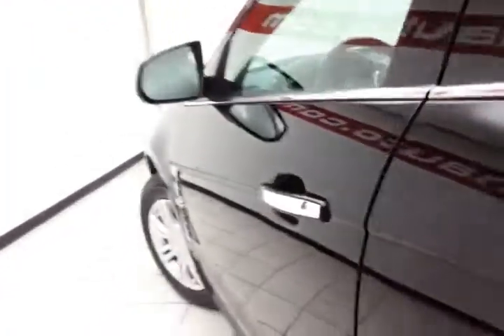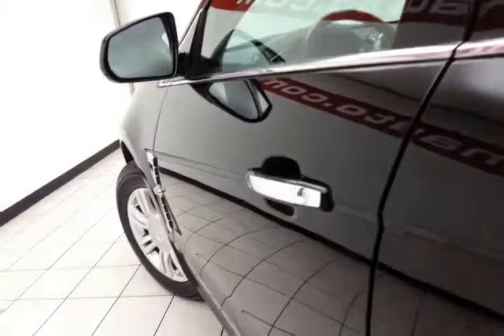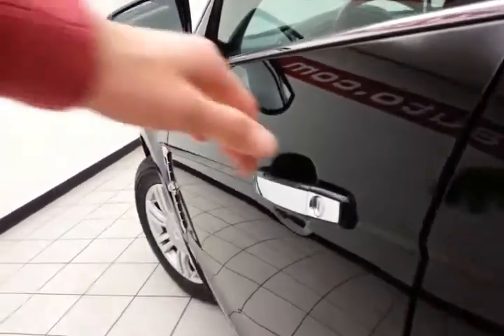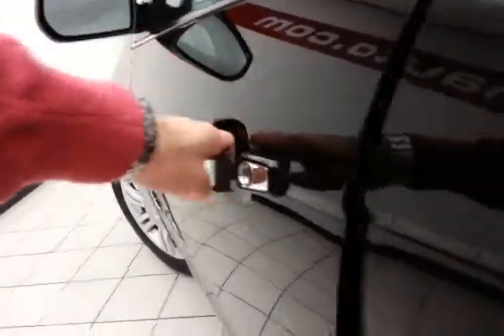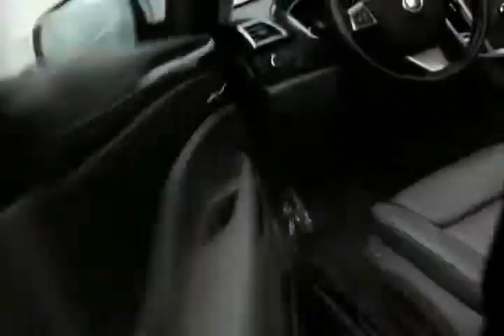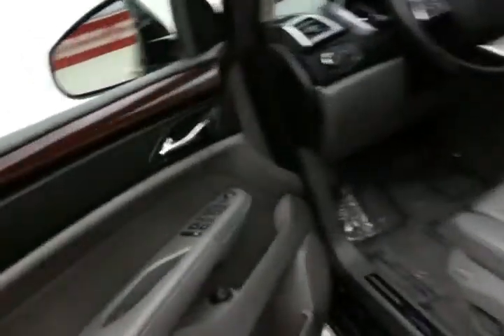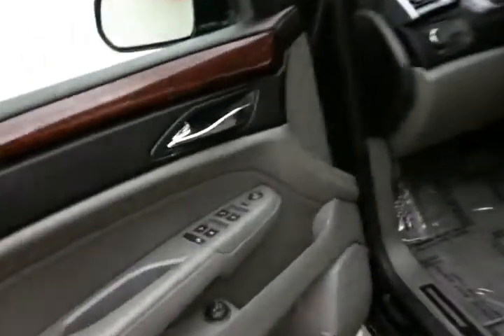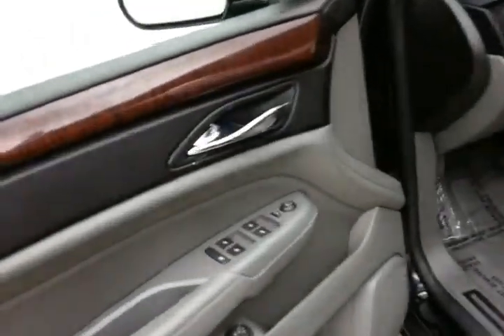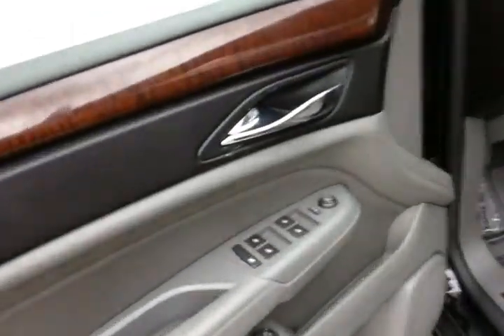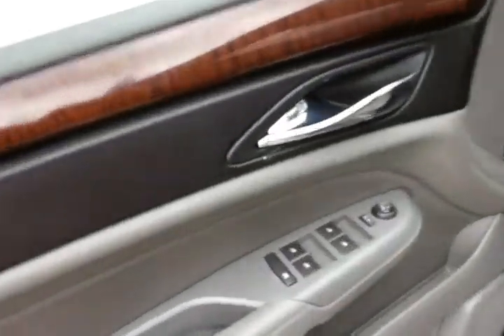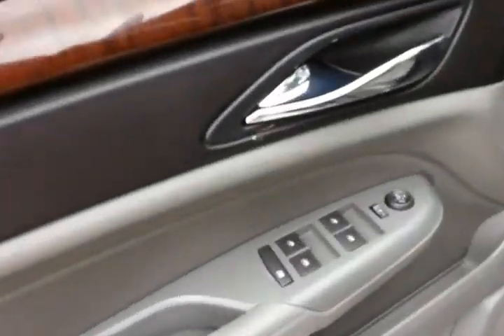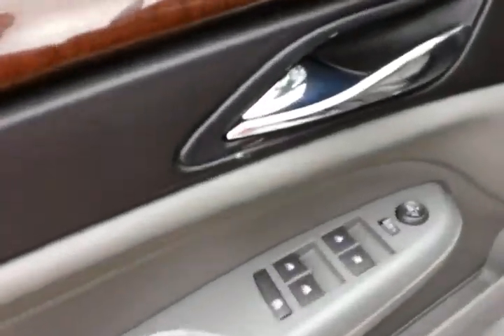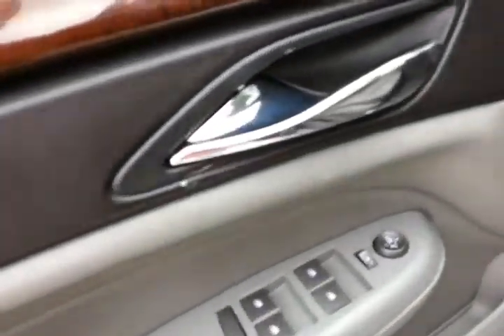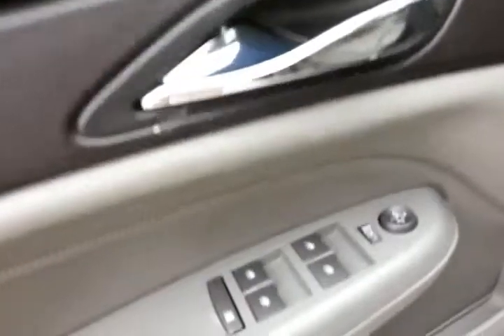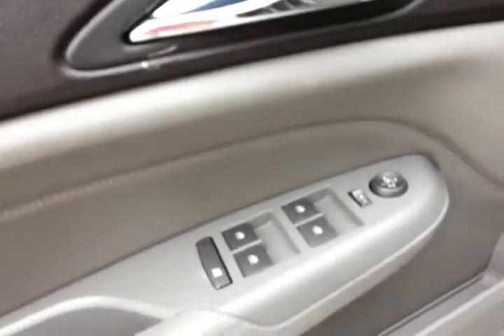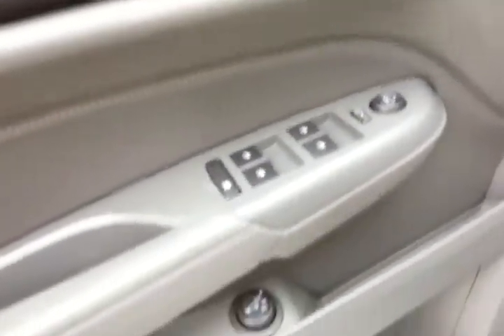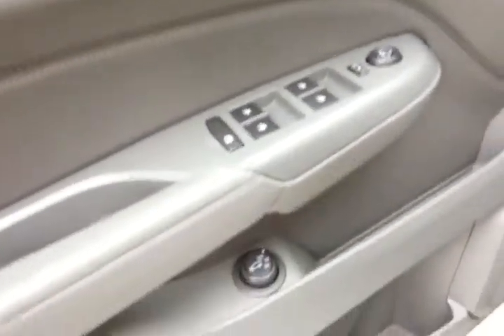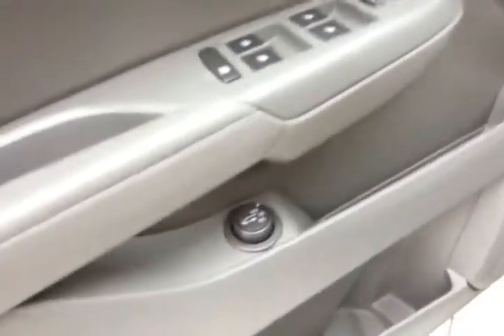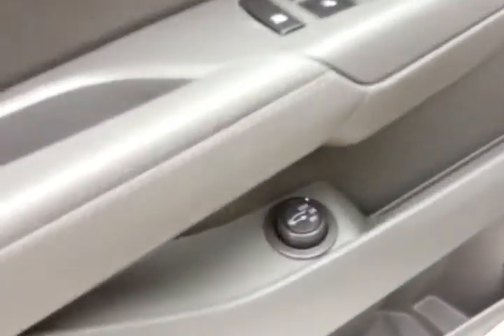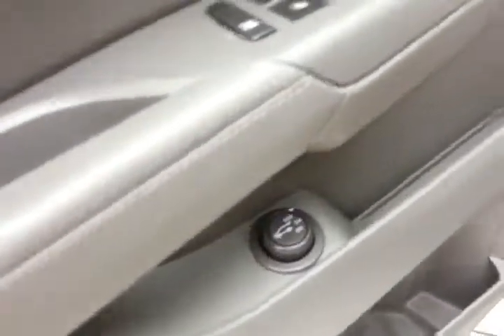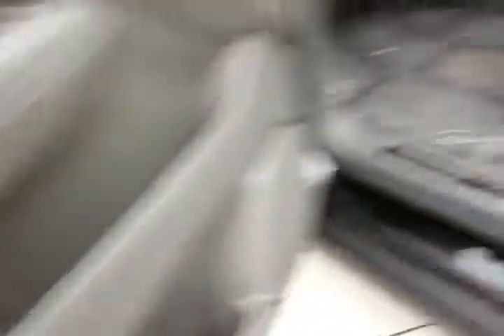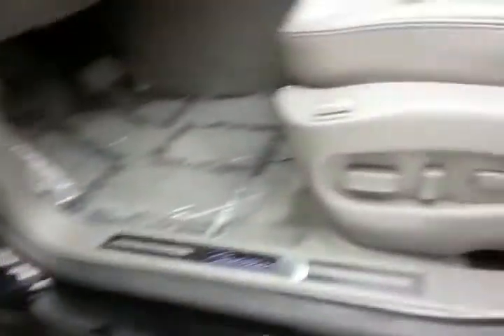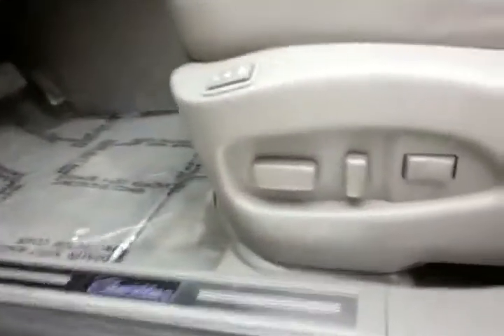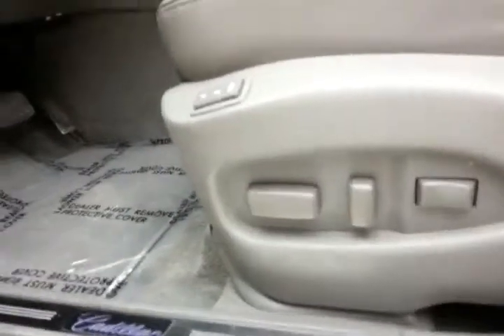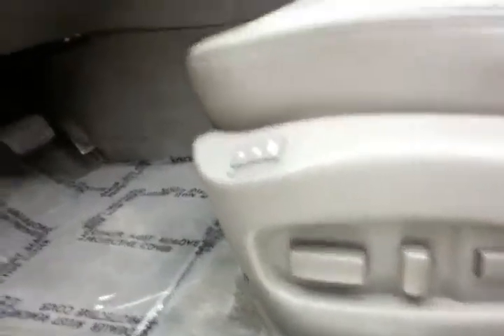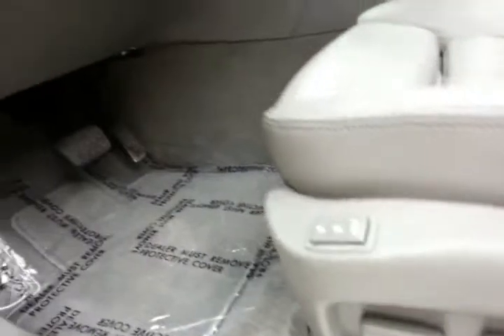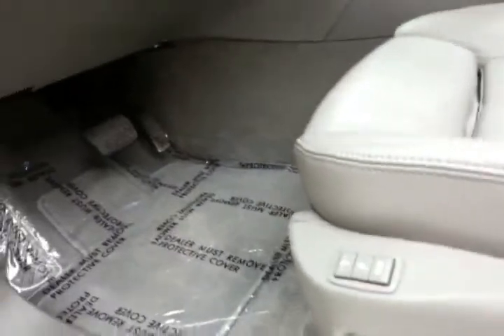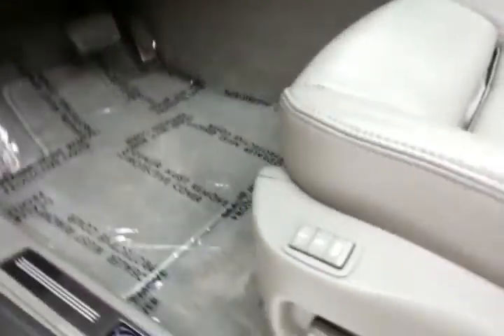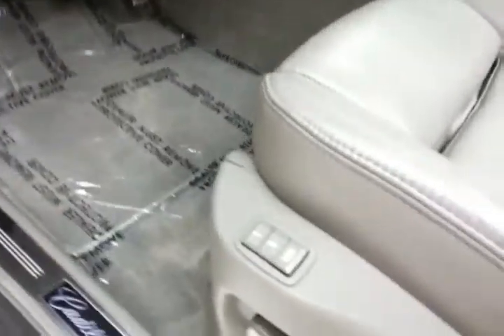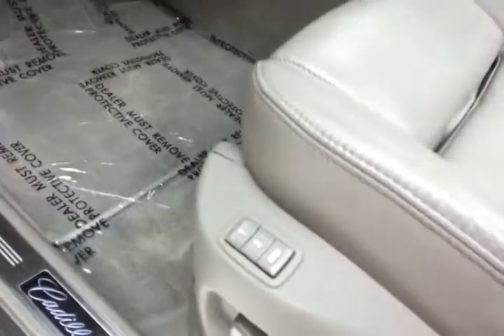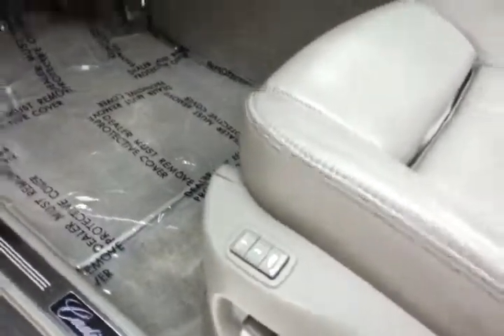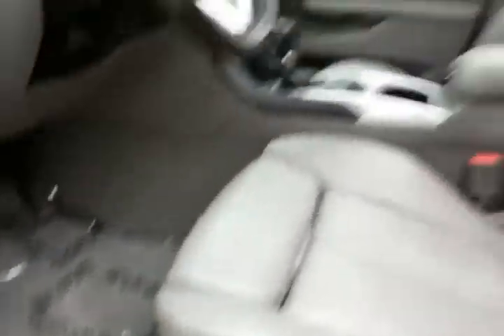It's the luxury collection, with remote start, power windows, locks, mirrors, power liftgate control, power seats, and memory settings for two drivers.